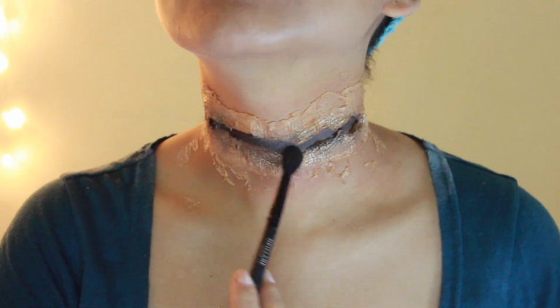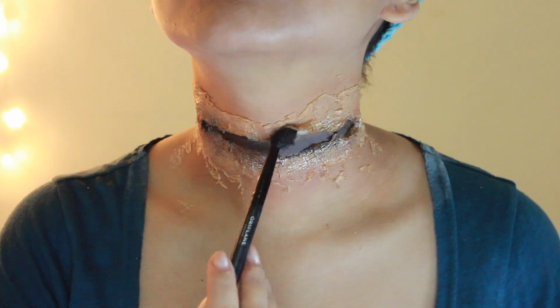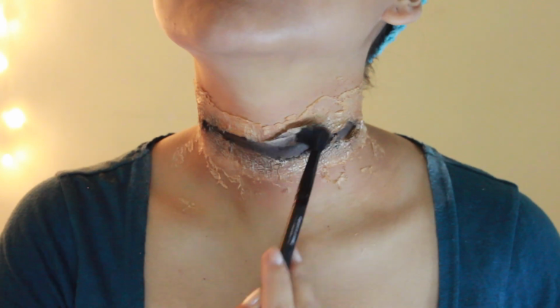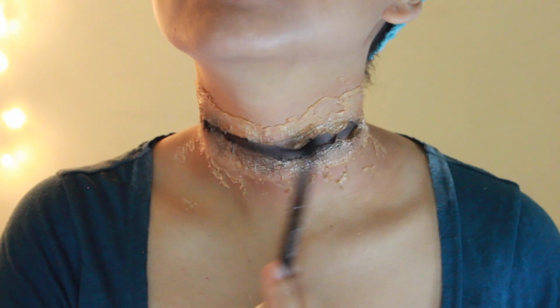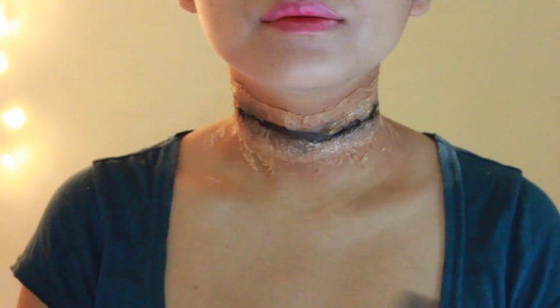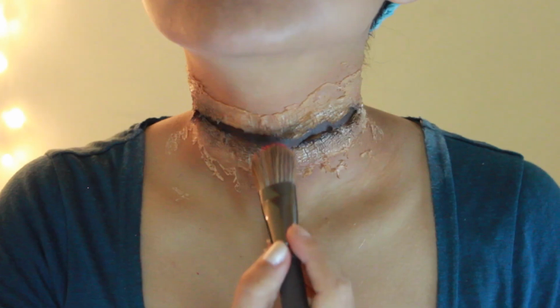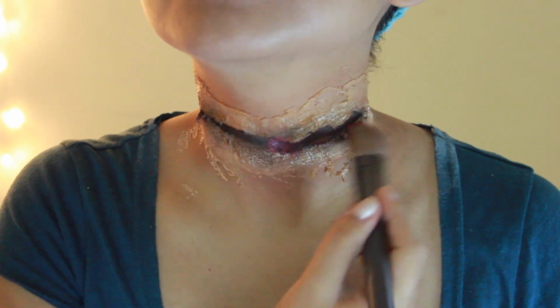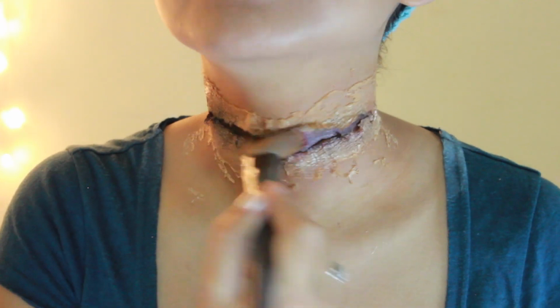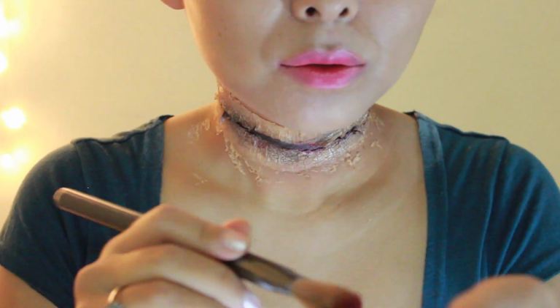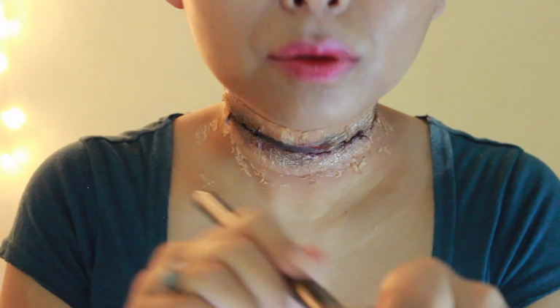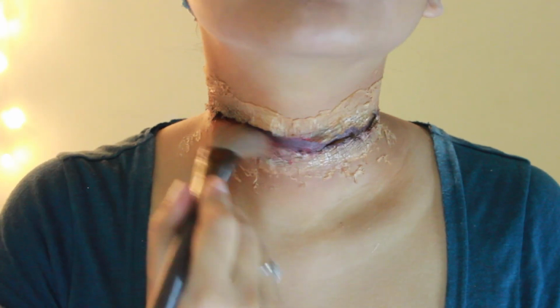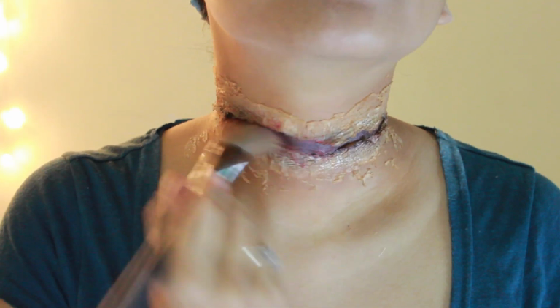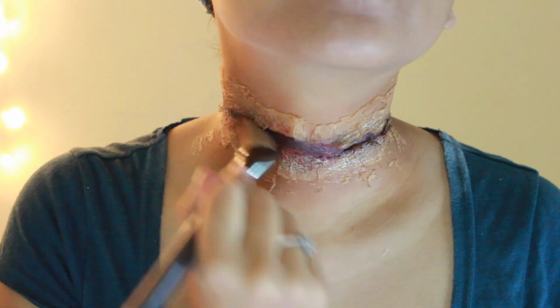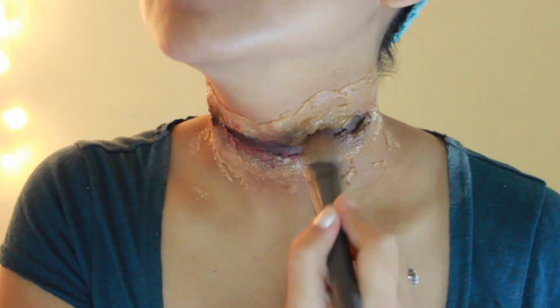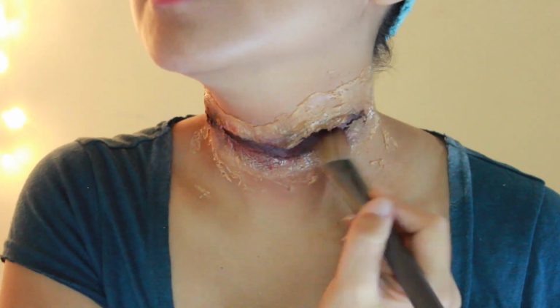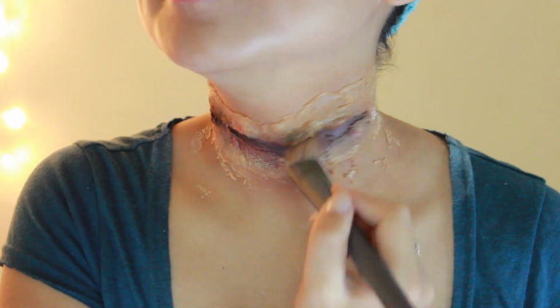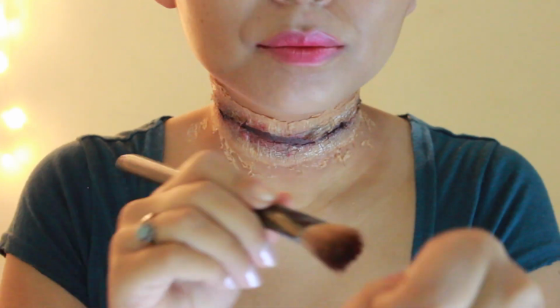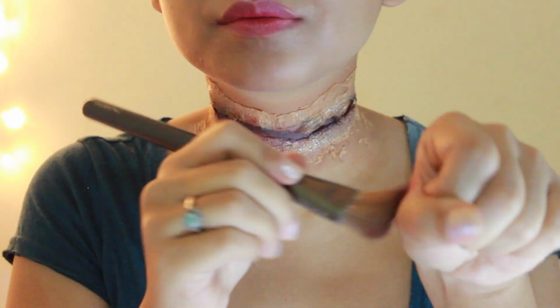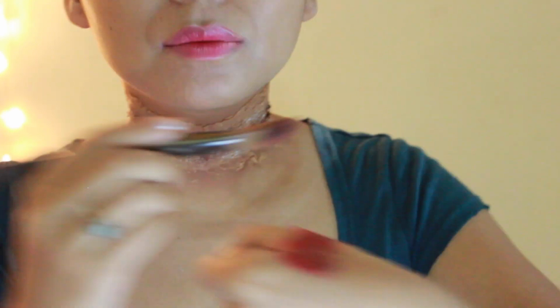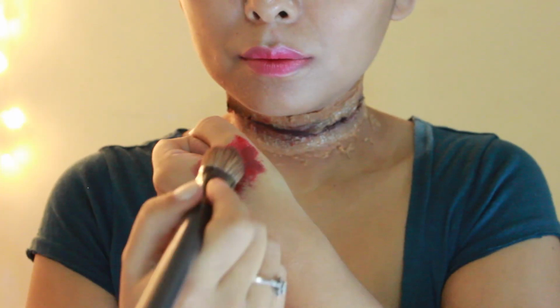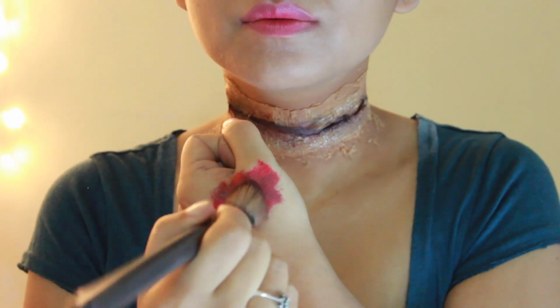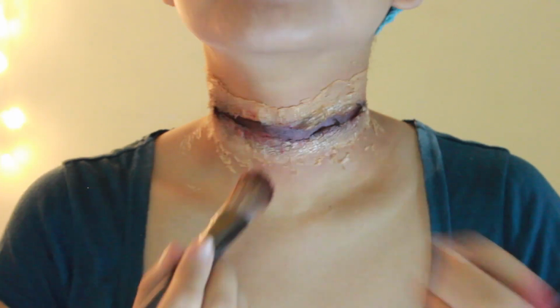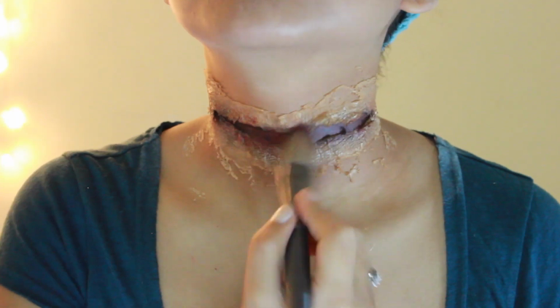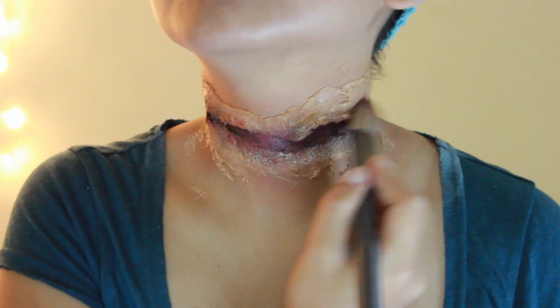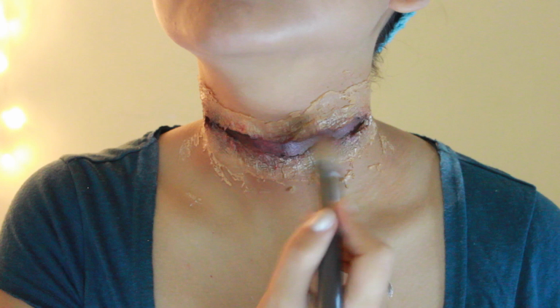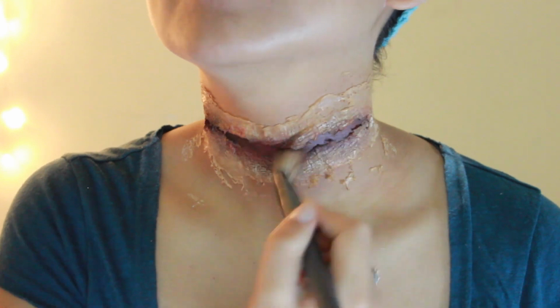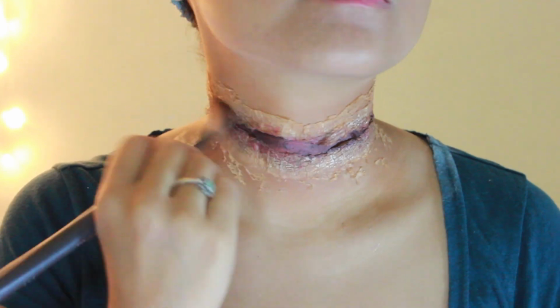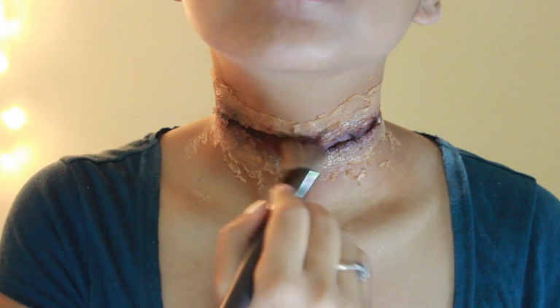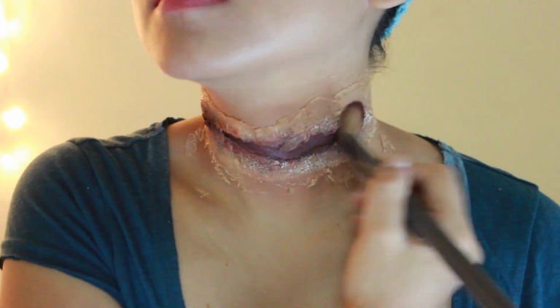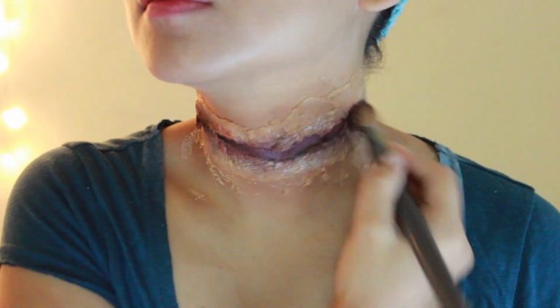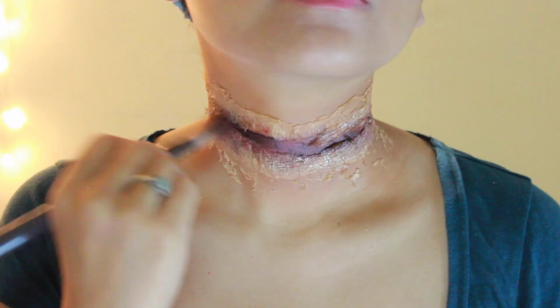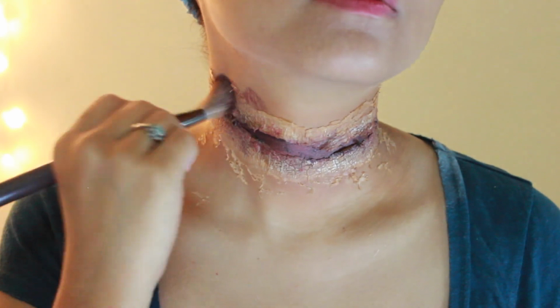Mix a combination of a variety of red lipsticks along with a few glosses at the back of your hand. Then with a foundation brush, go over the slit and dab it randomly around the wound.